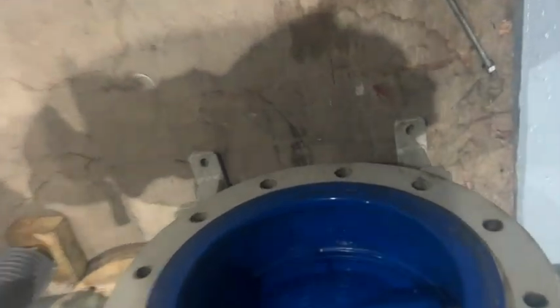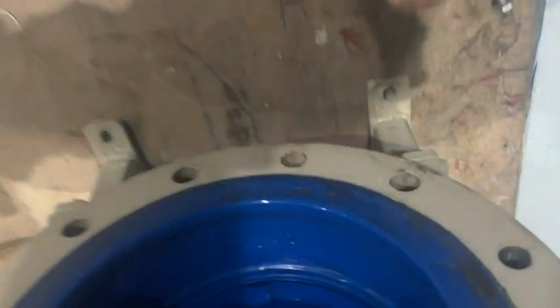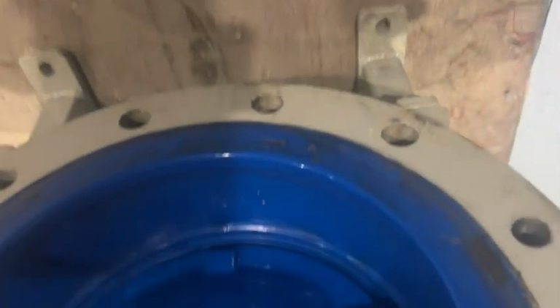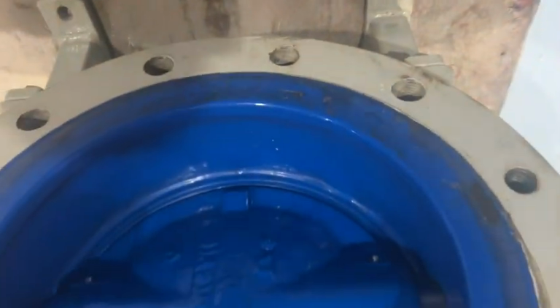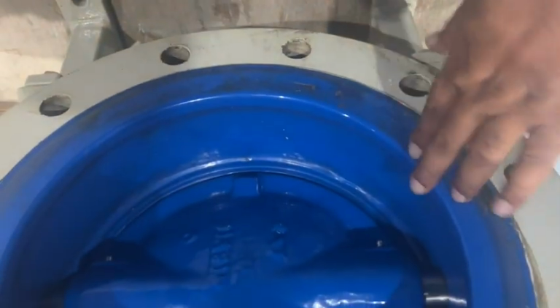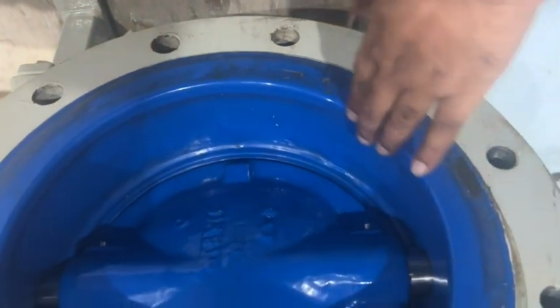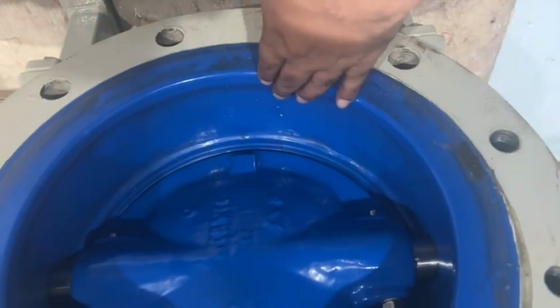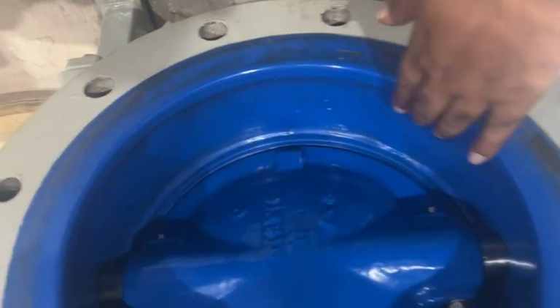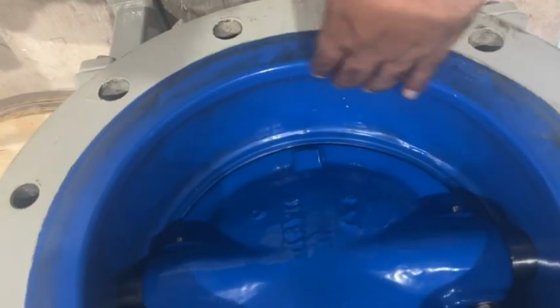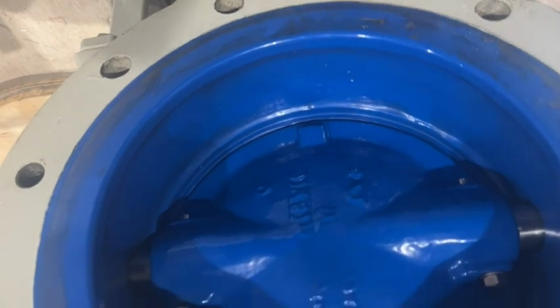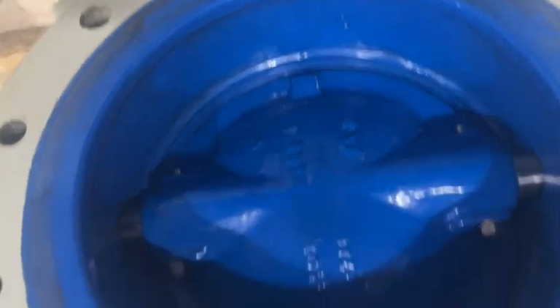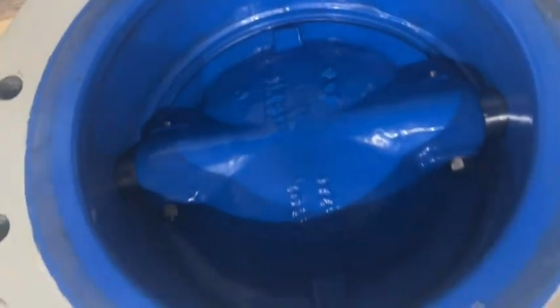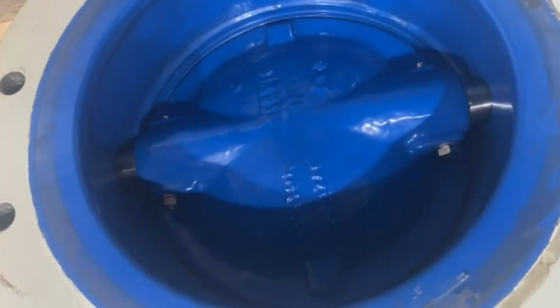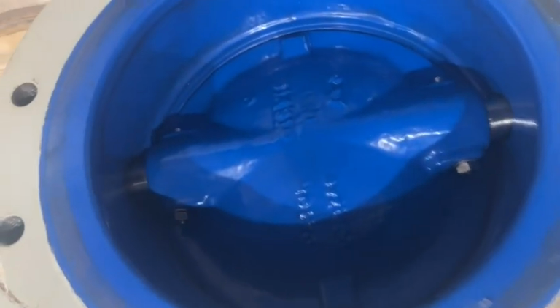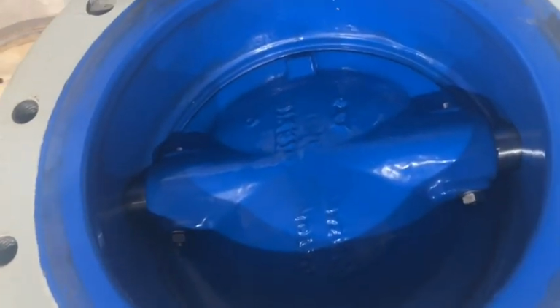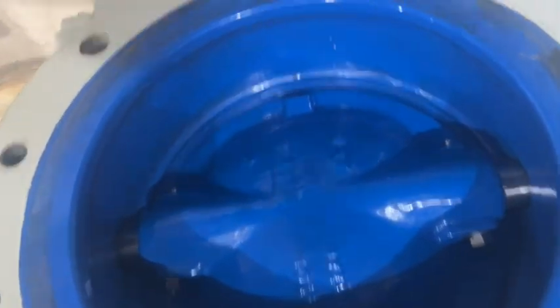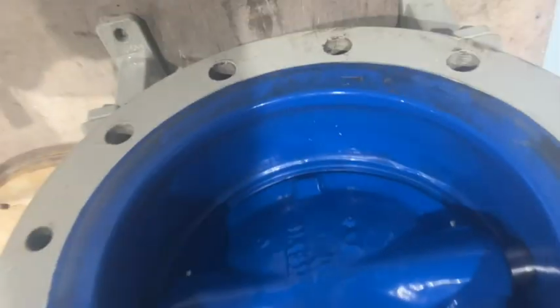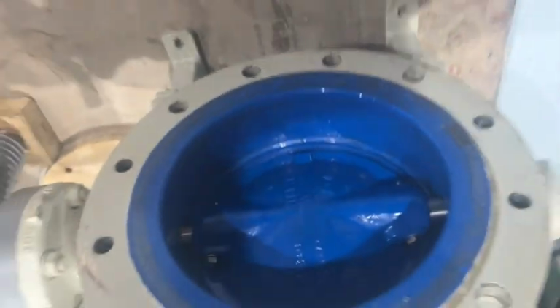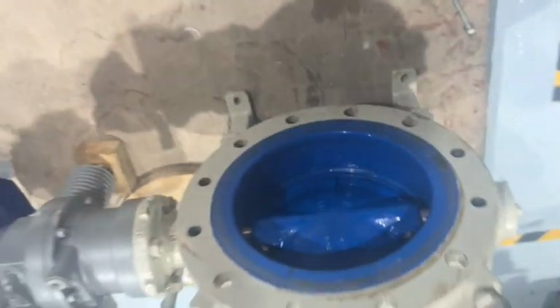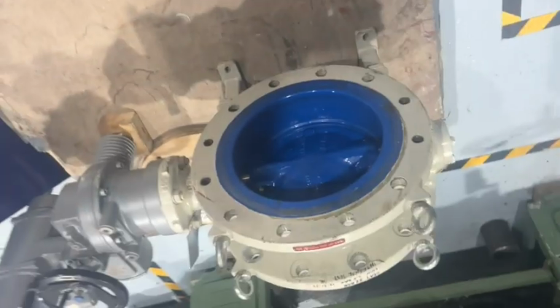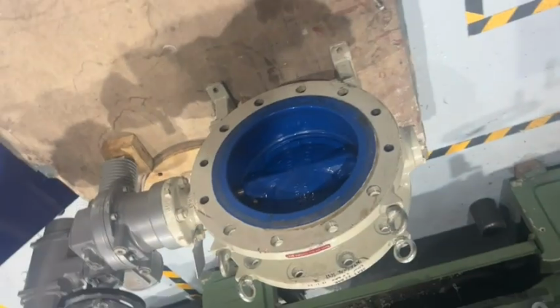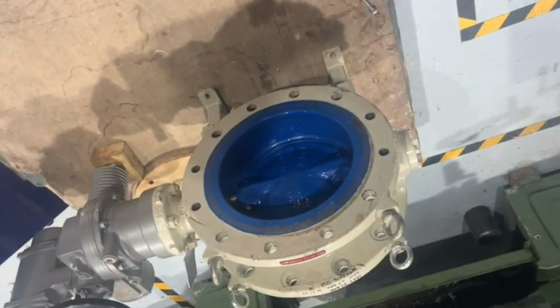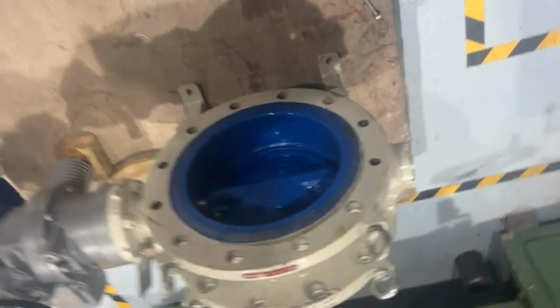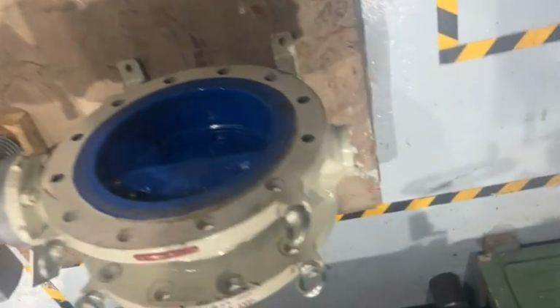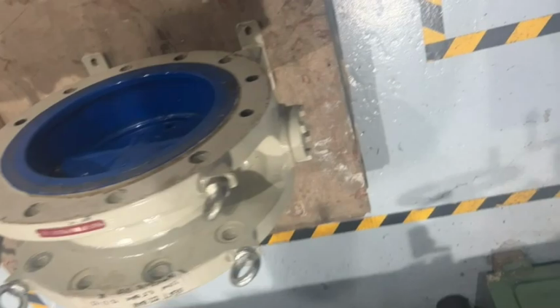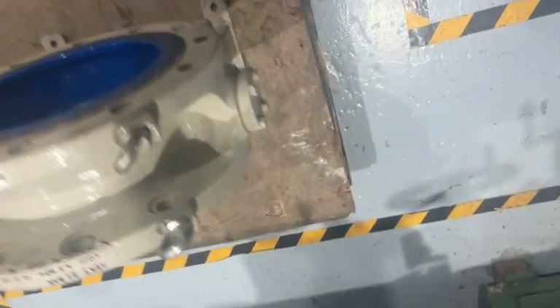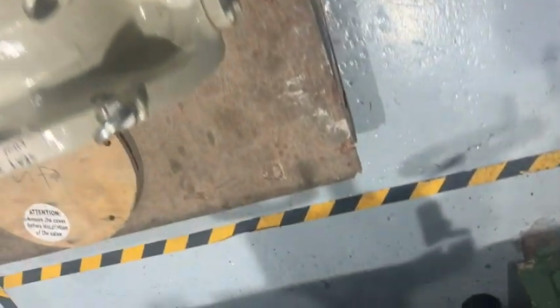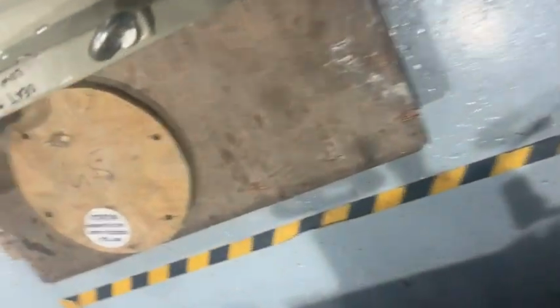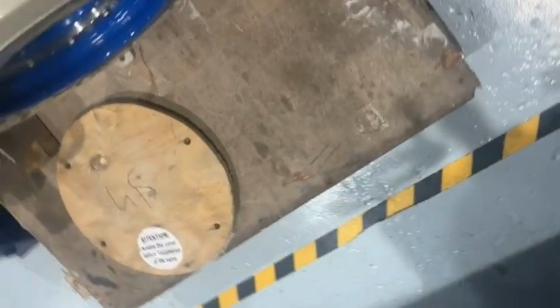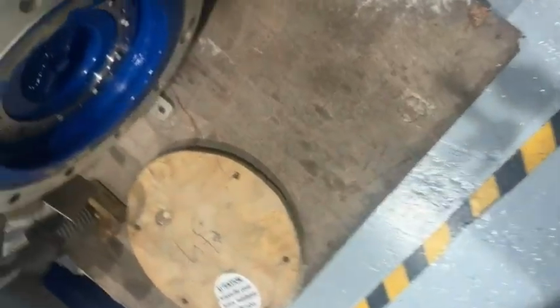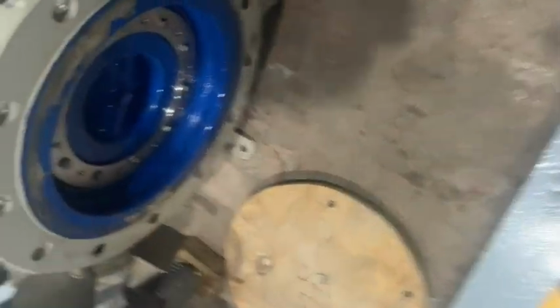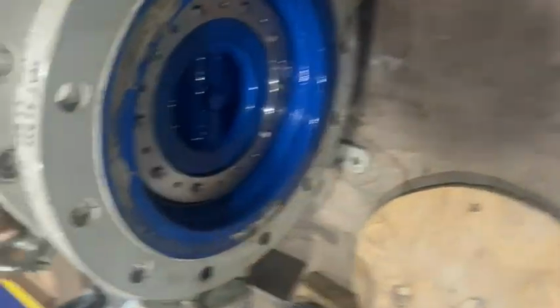We have a teflon seal inside. This is a butterfly type valve, and we have a double seal tip valve. Both sides we have seats.